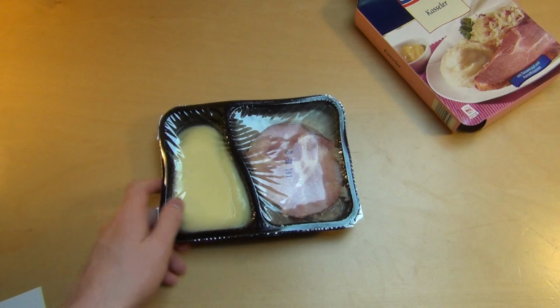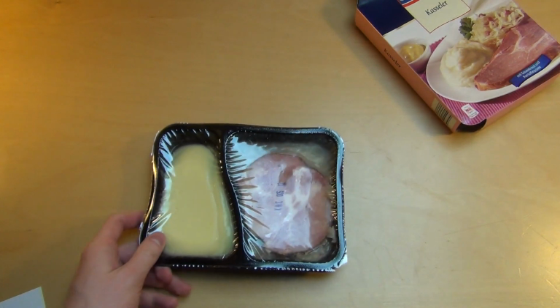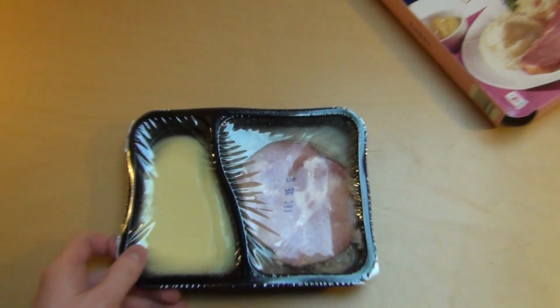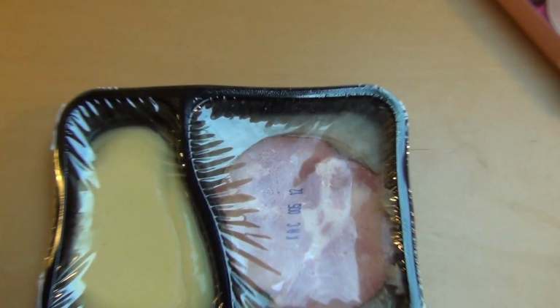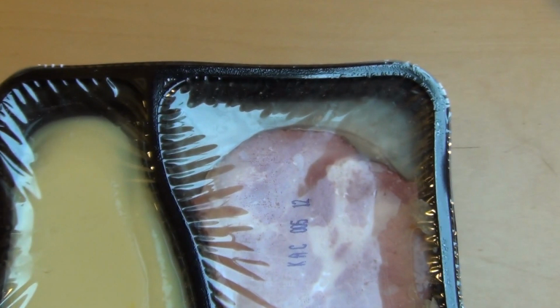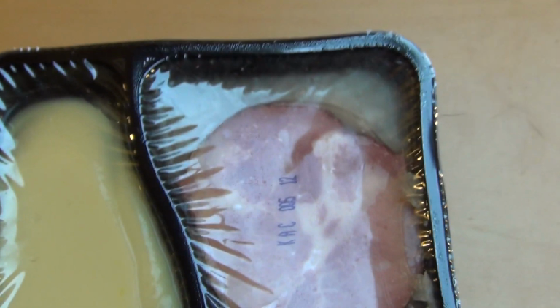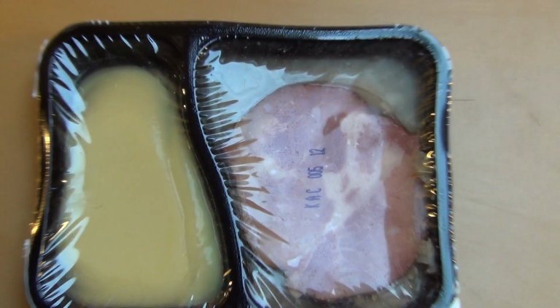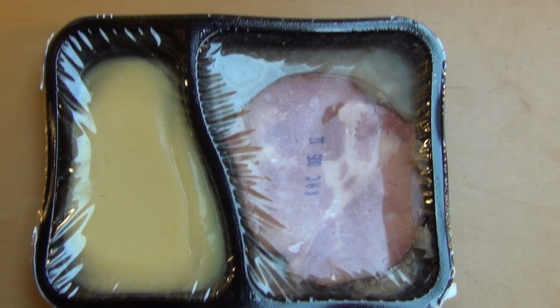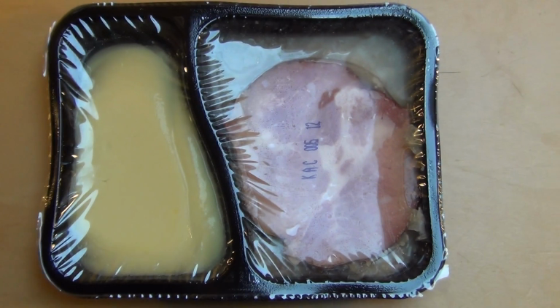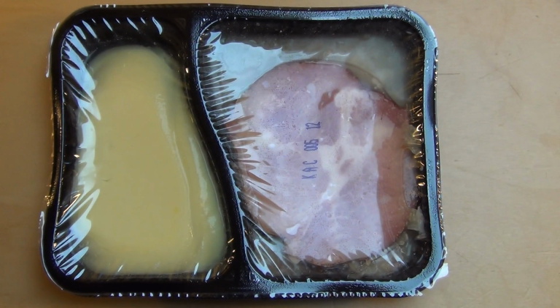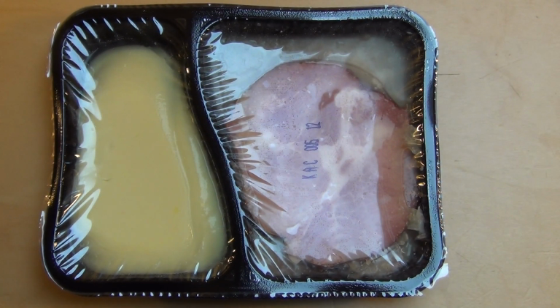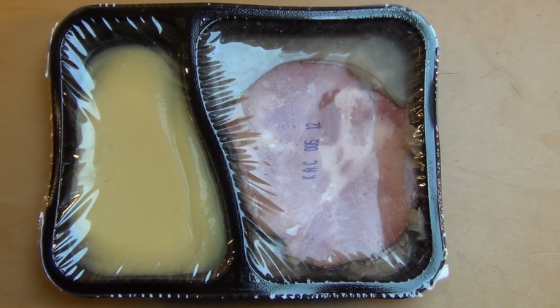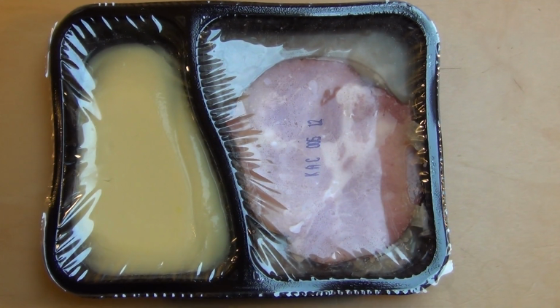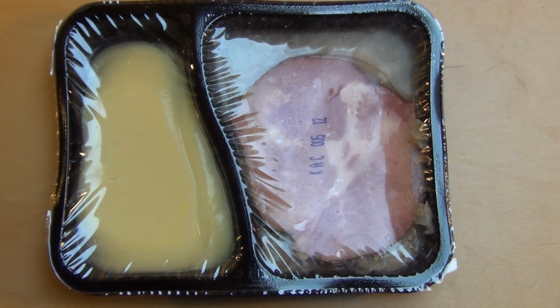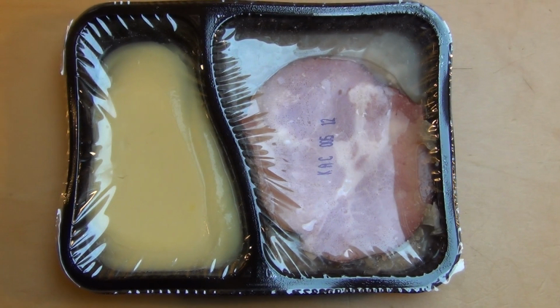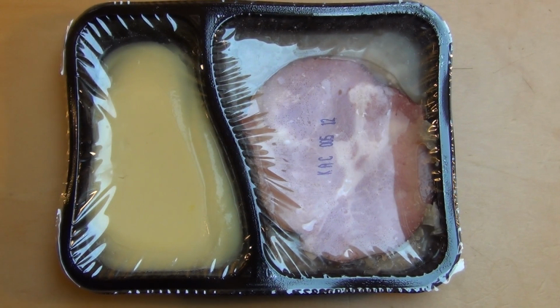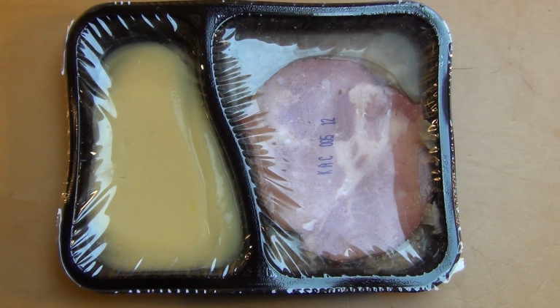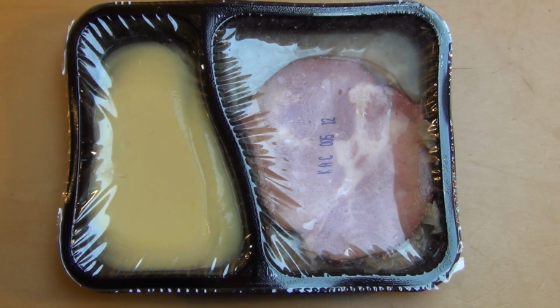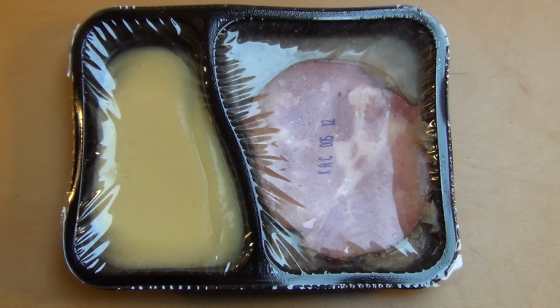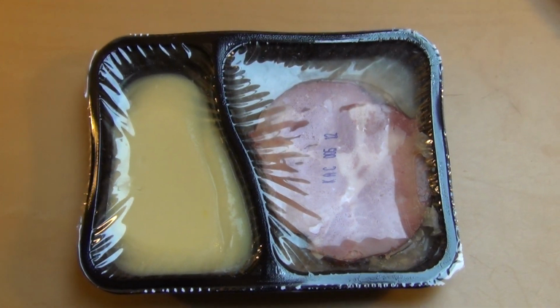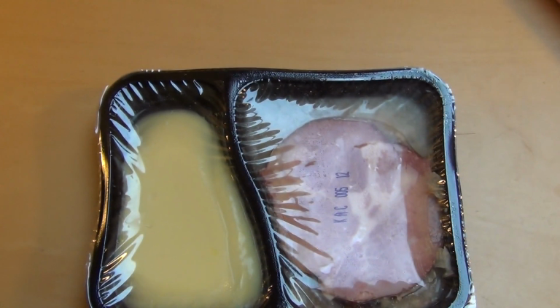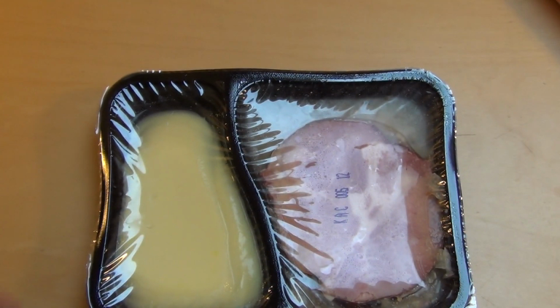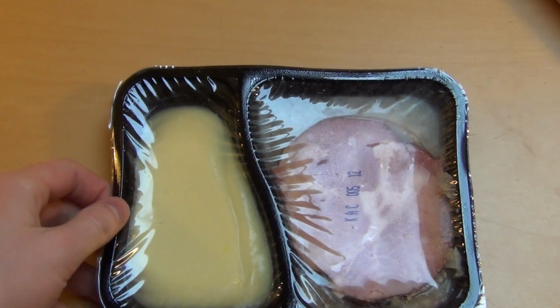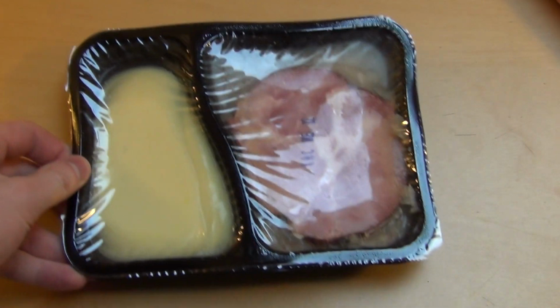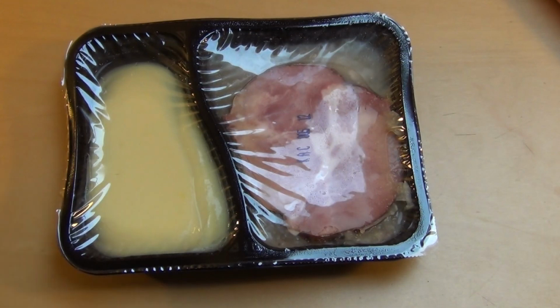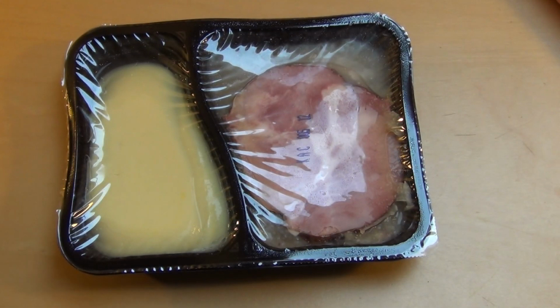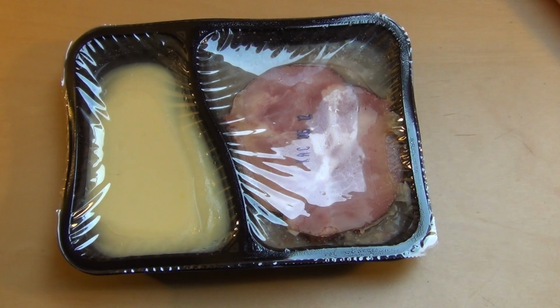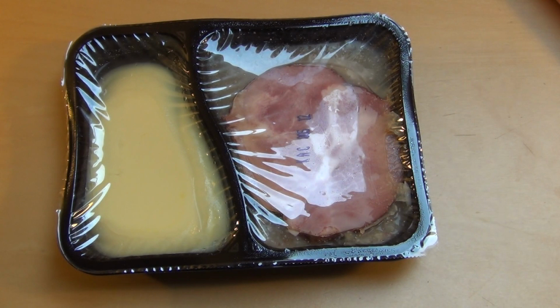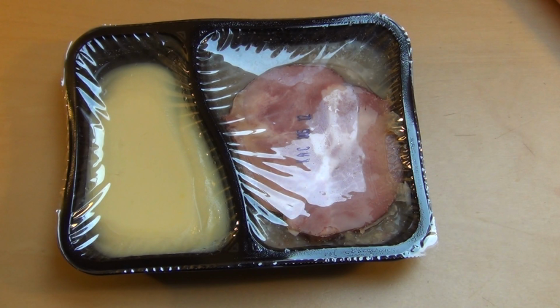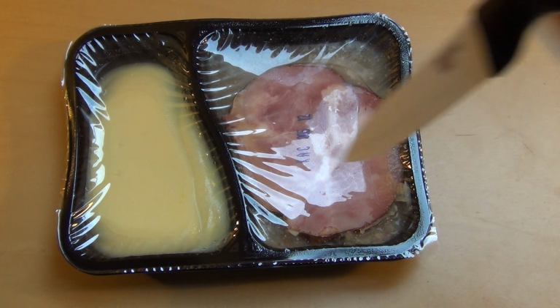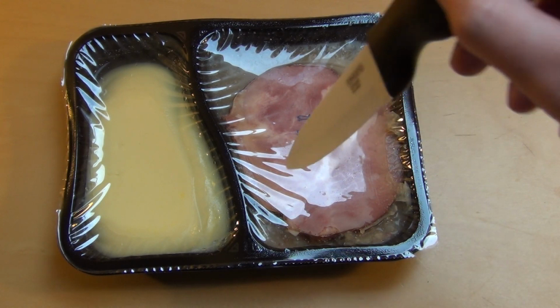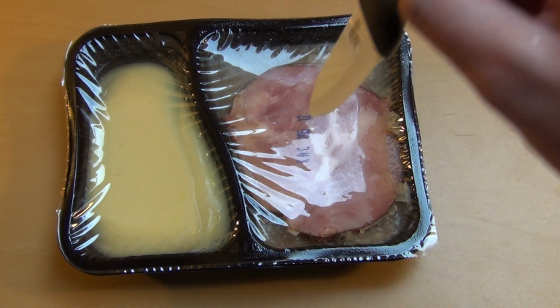This looks very interesting. On the left is a potato mash and on the right is a Kassler piece. Let's put some holes in here.